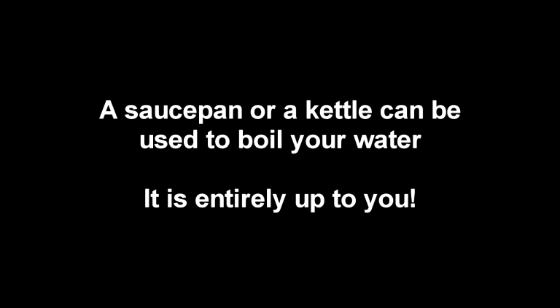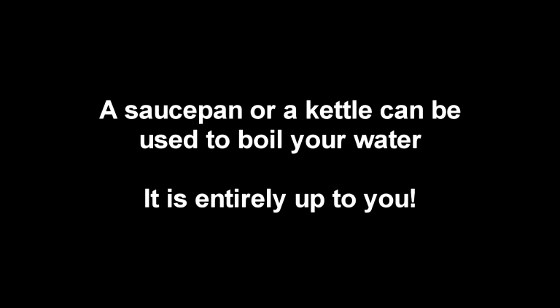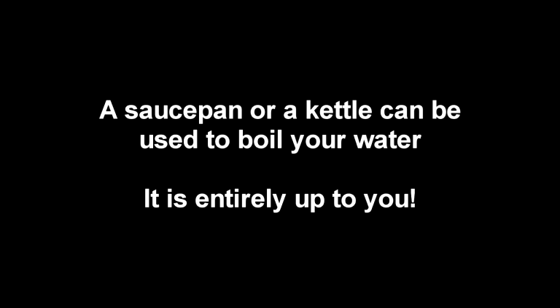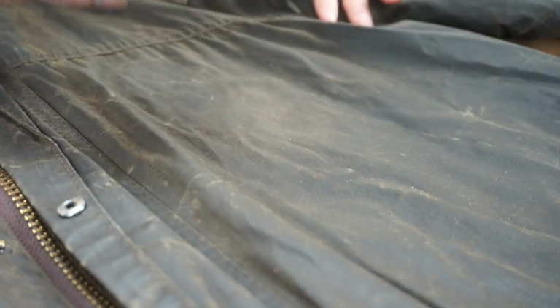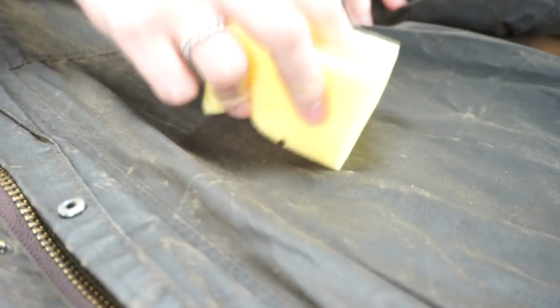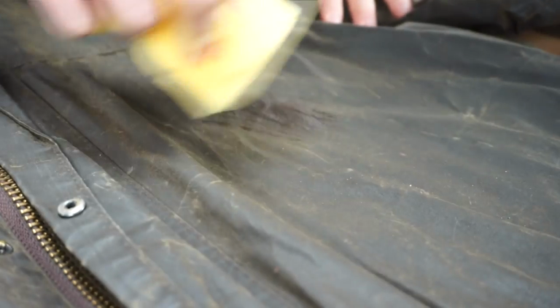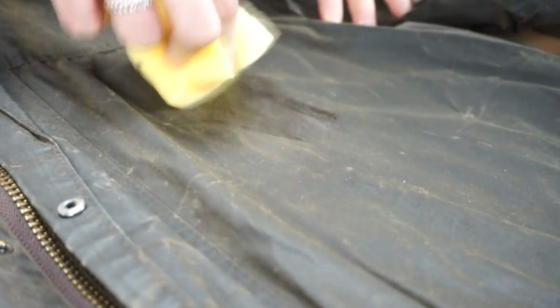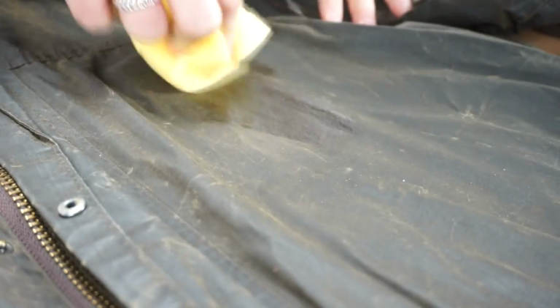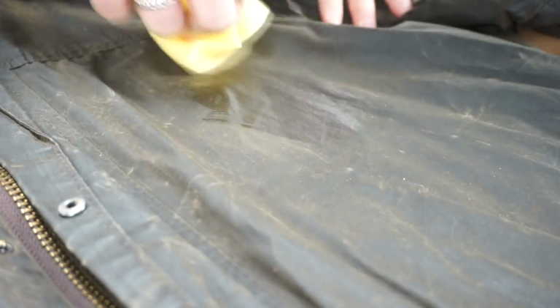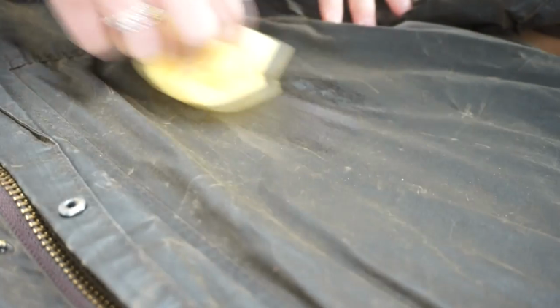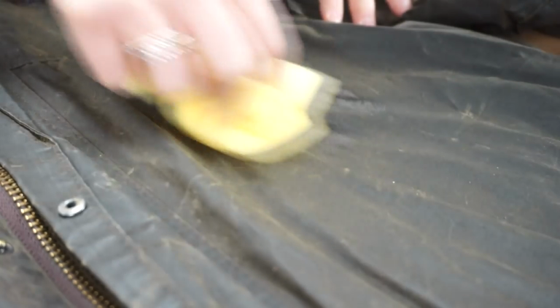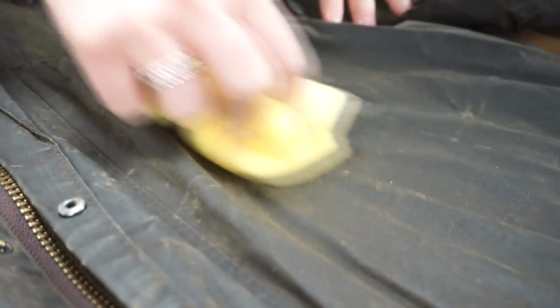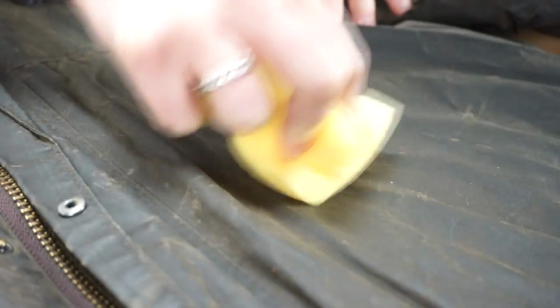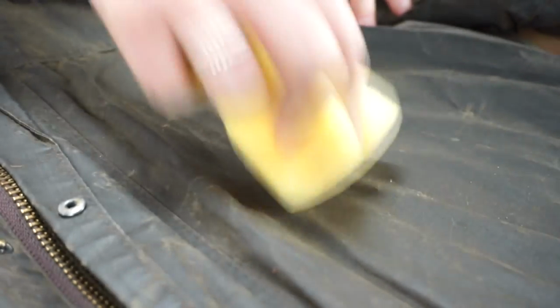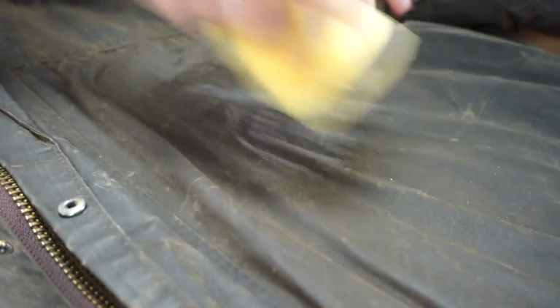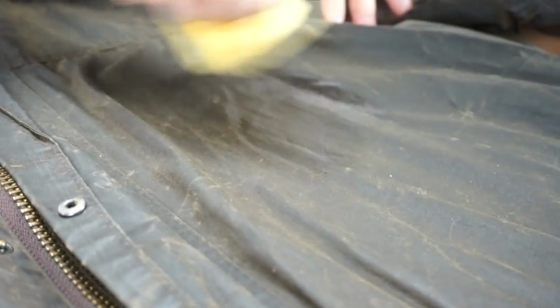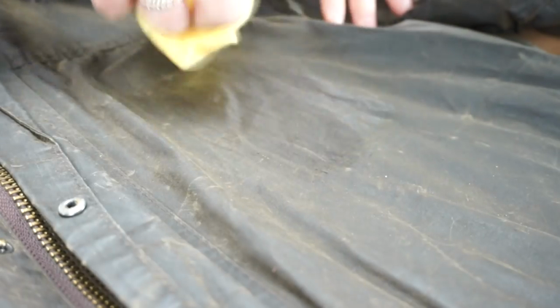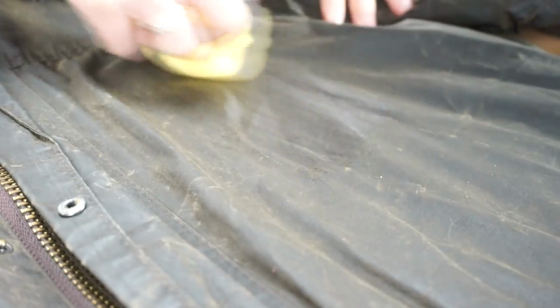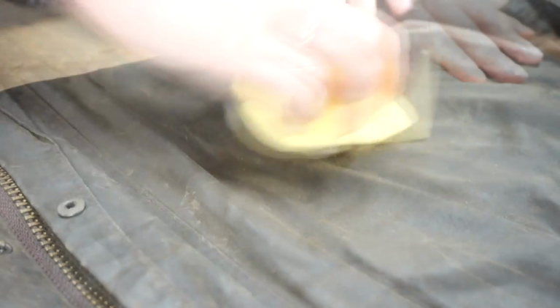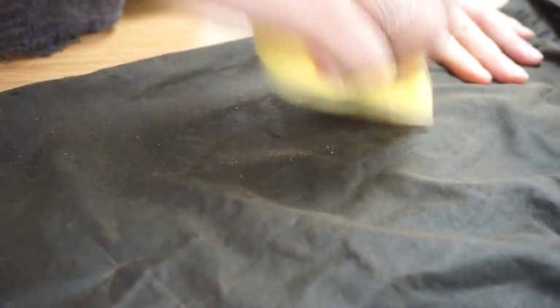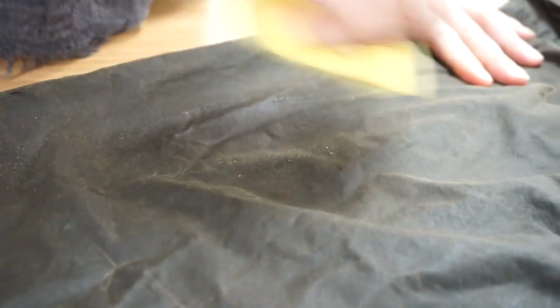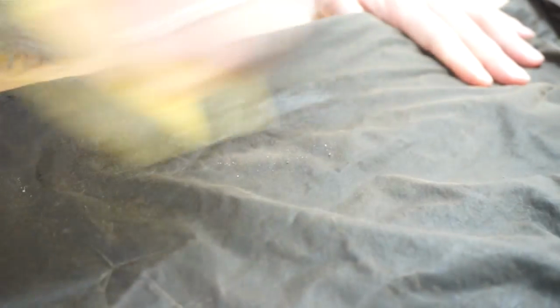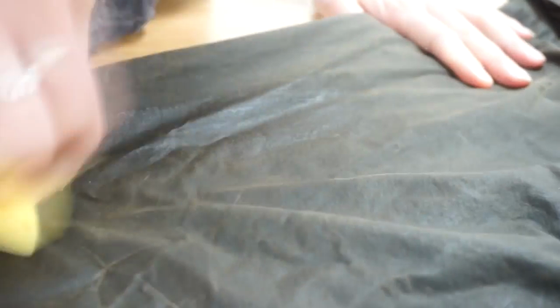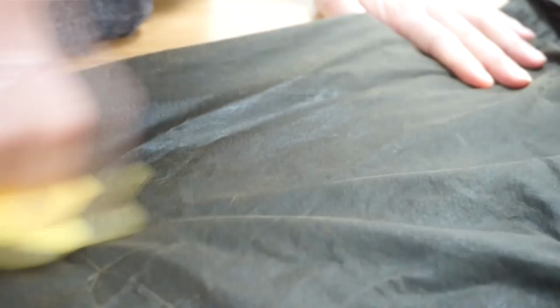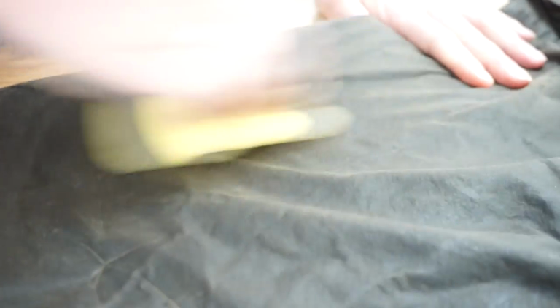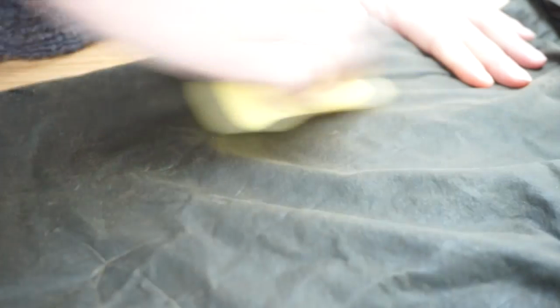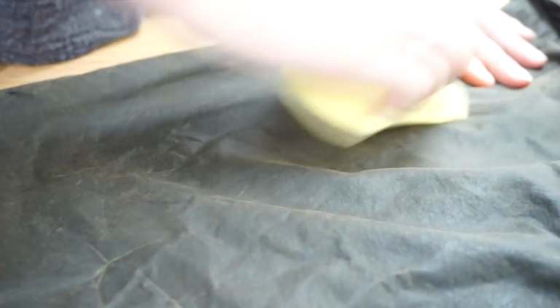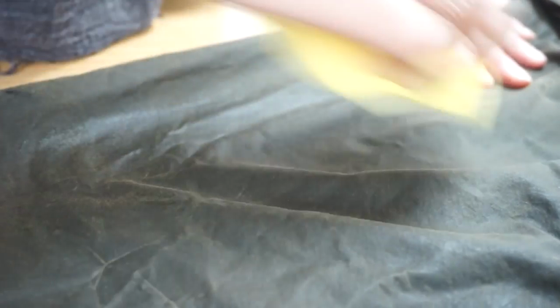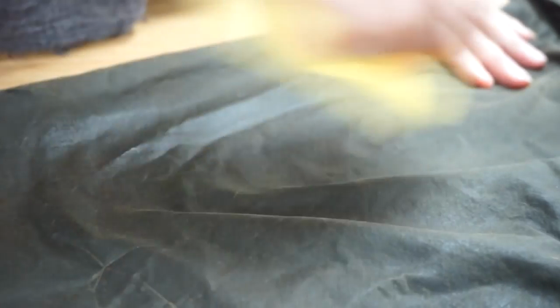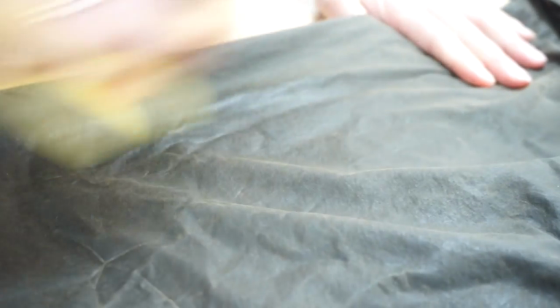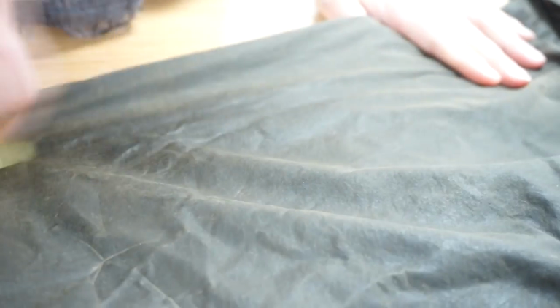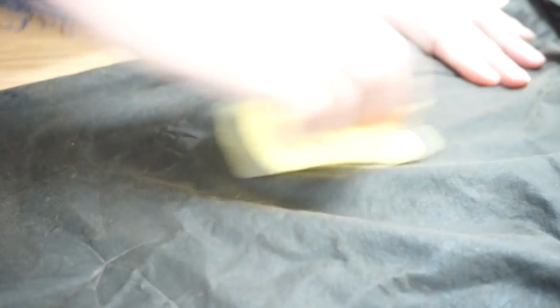First you need to wash any dirt off your jacket. You can do this using your sponge and warm water. This provides a nice clean surface to apply the new layer of wax. Zip up your jacket and lay it face down, as we will start waxing on the back of your barber.